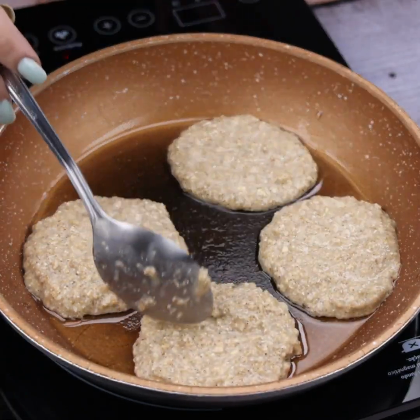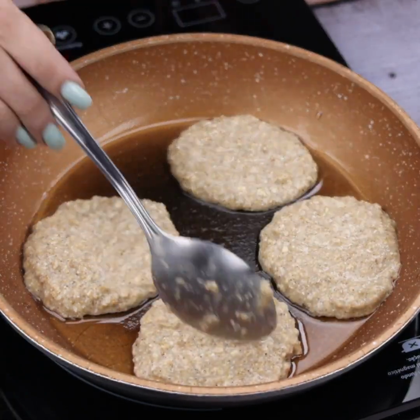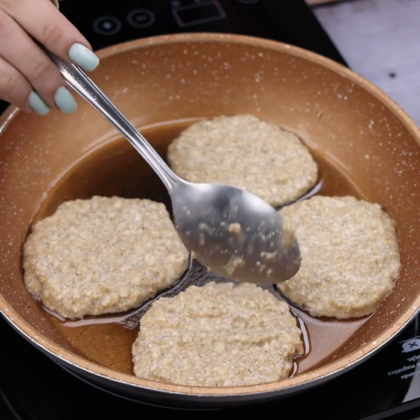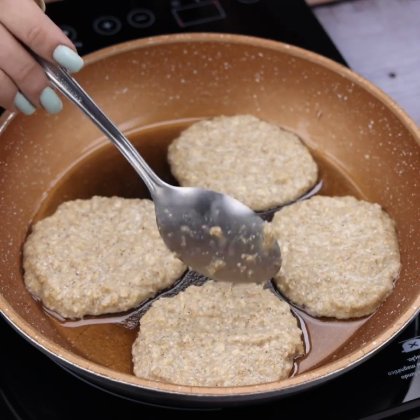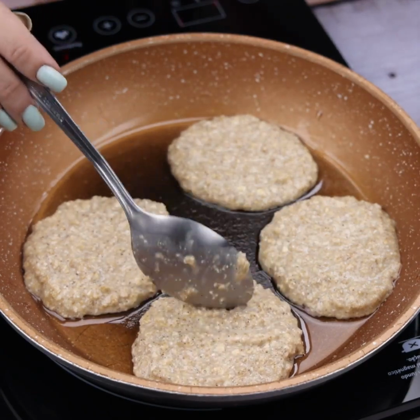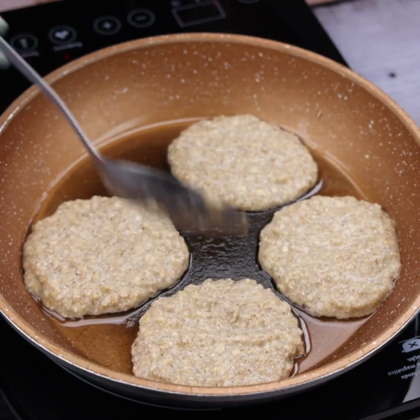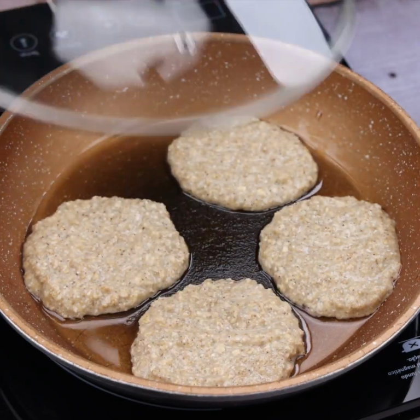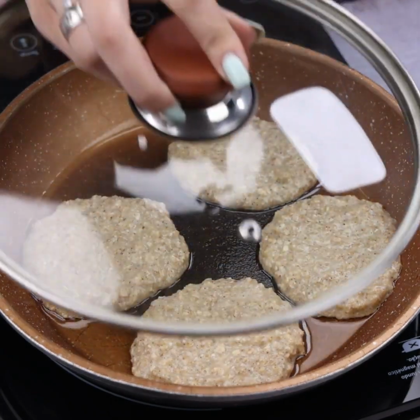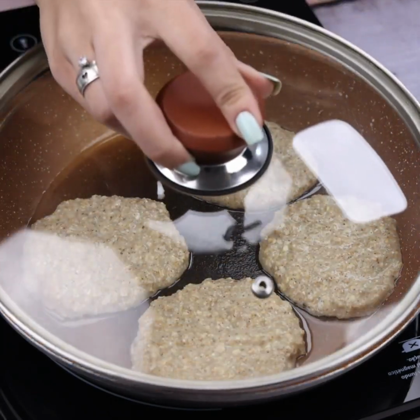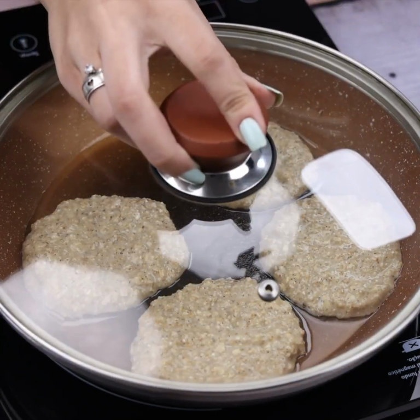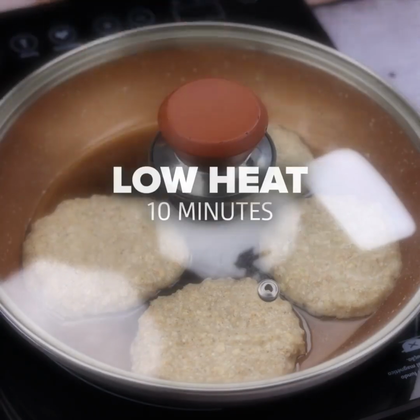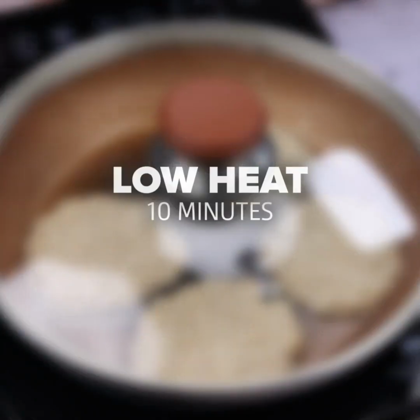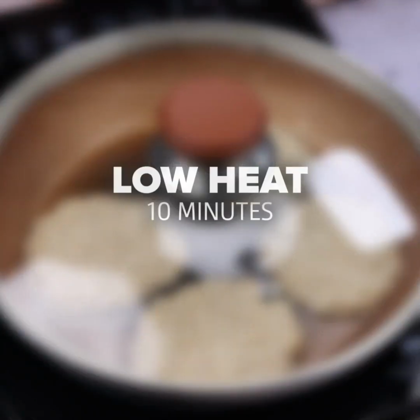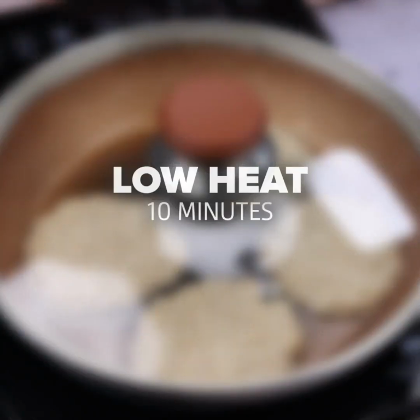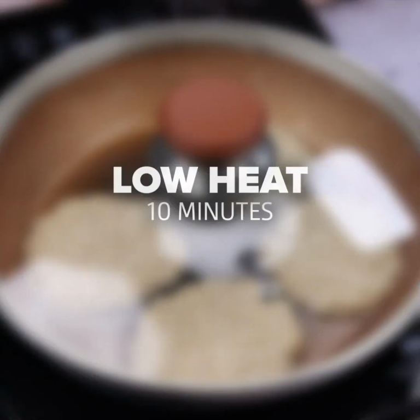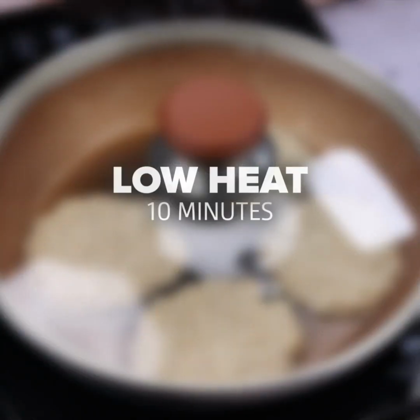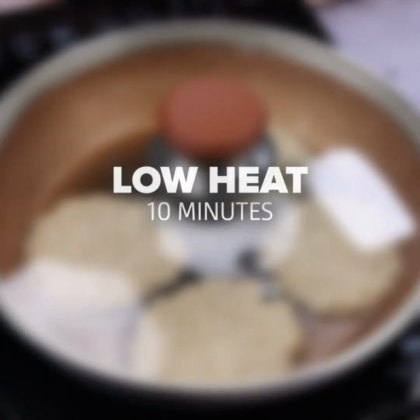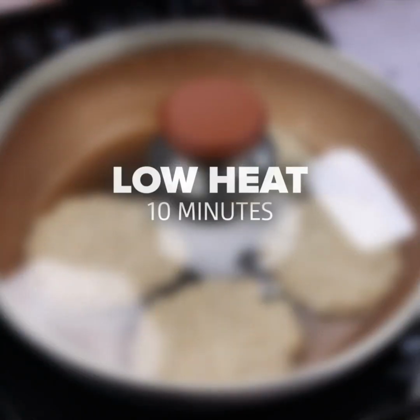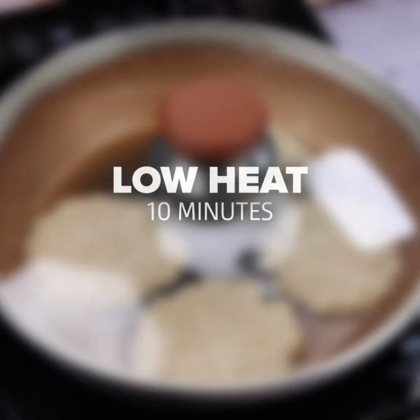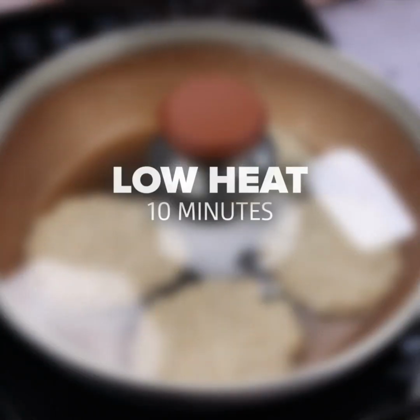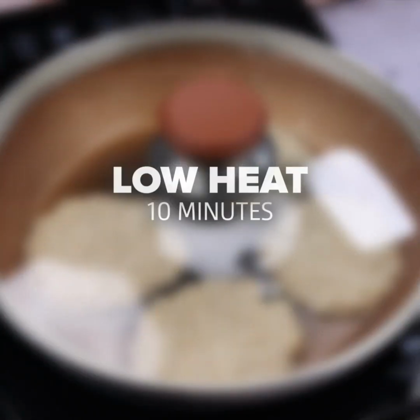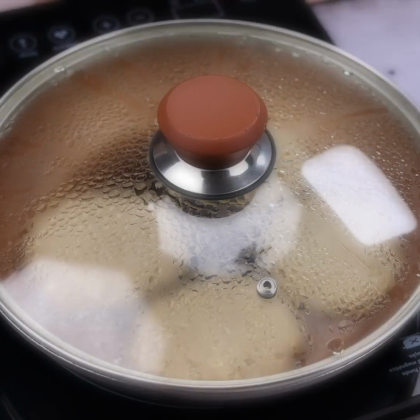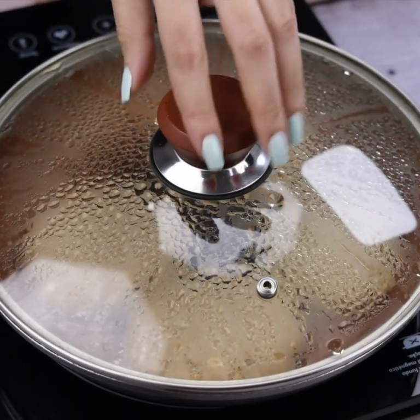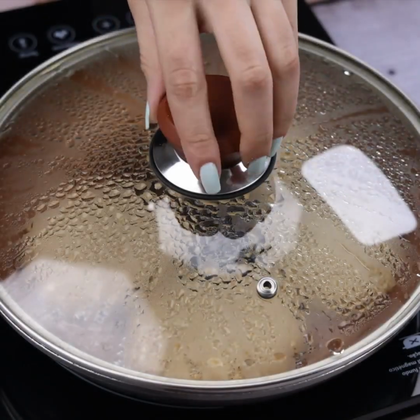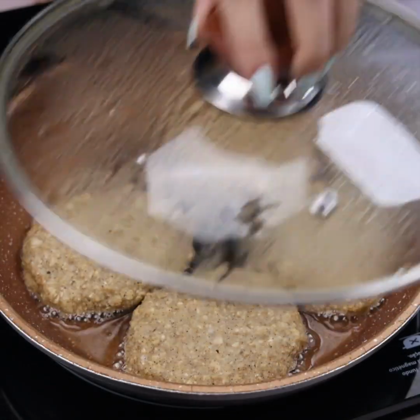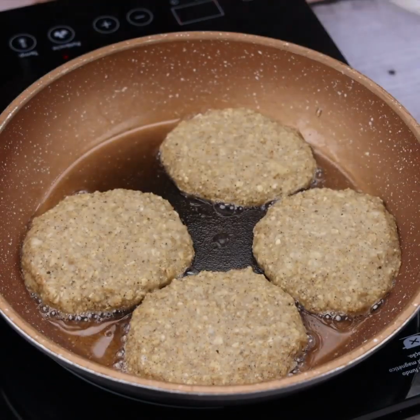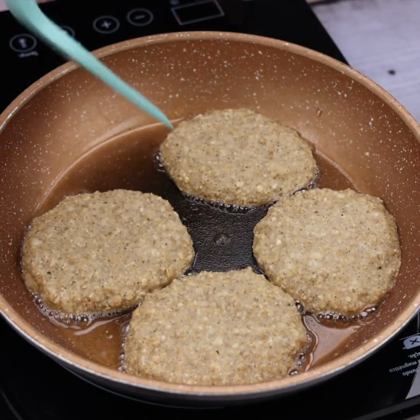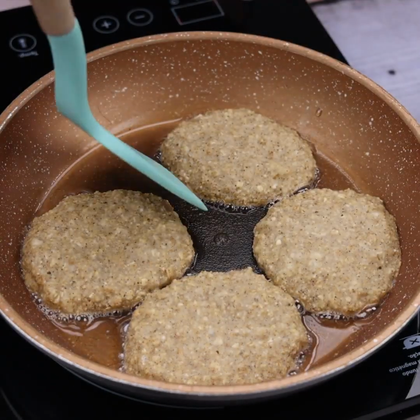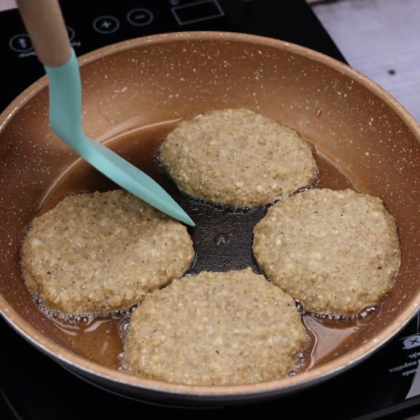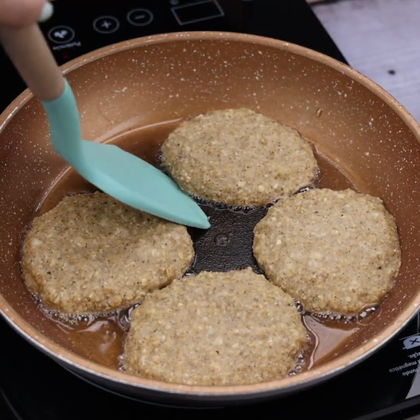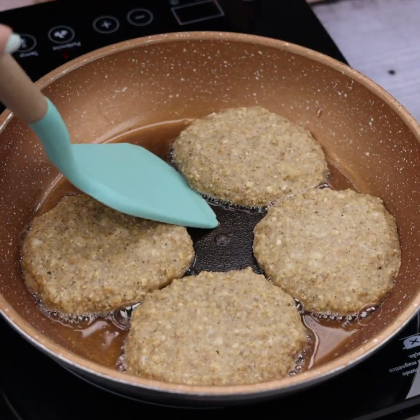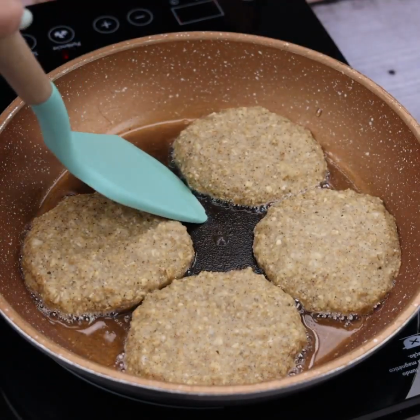Done this, I will cover and cook on low heat for 10 minutes. Past the time, I will turn our recipe over in the pan.